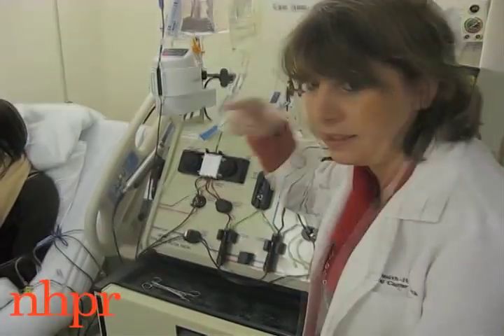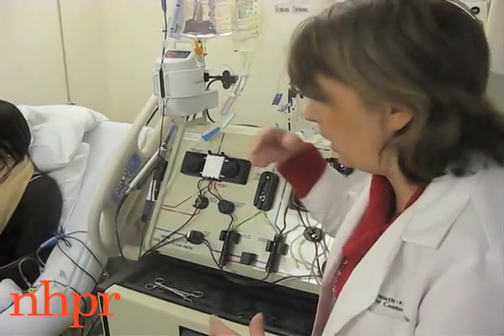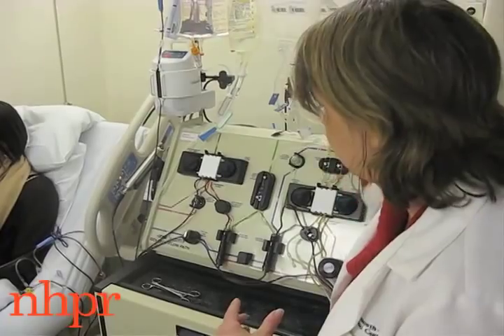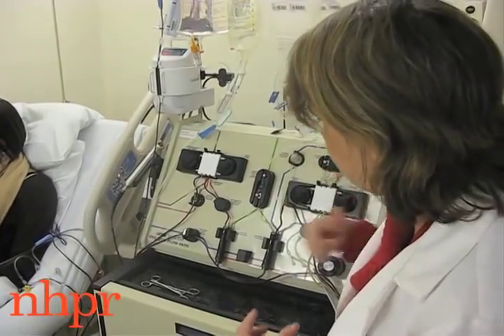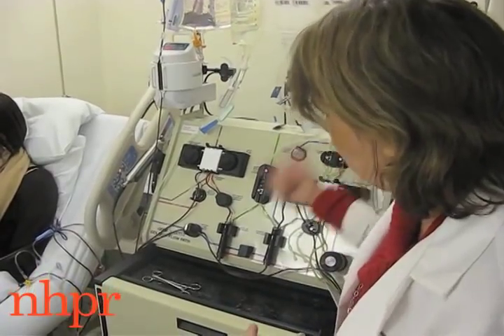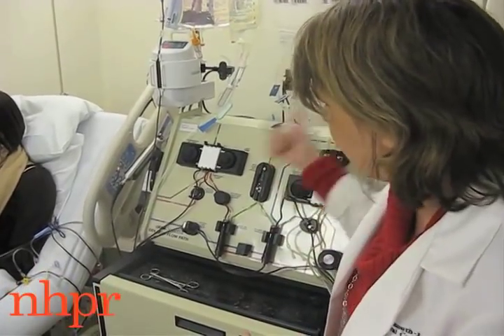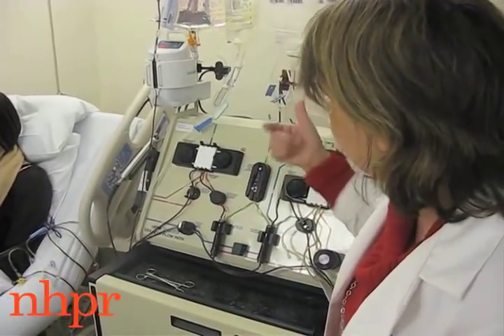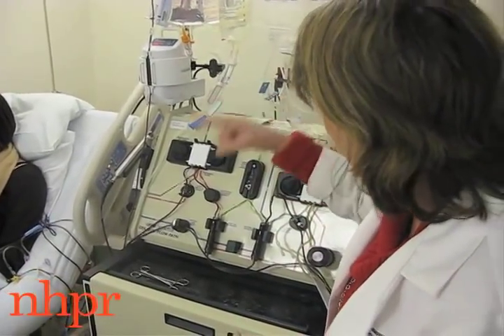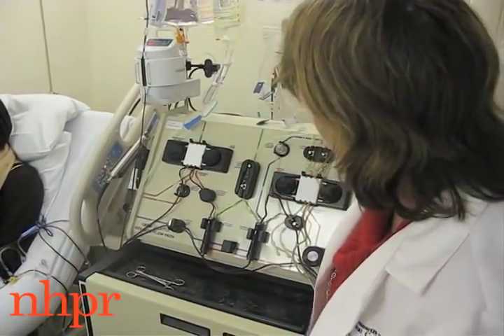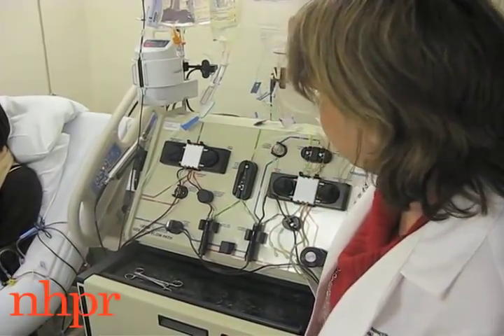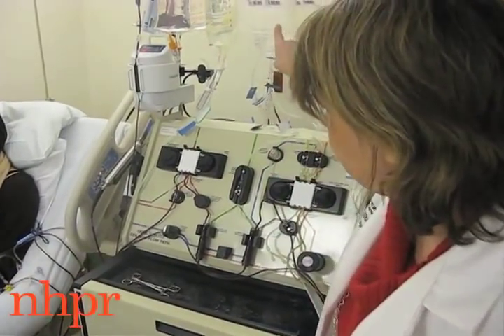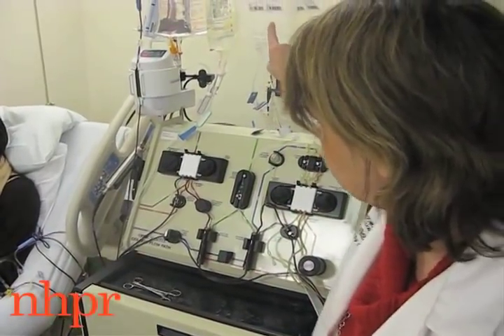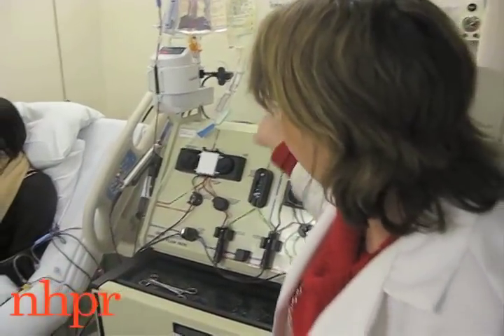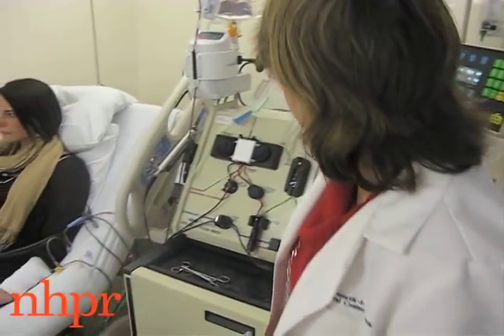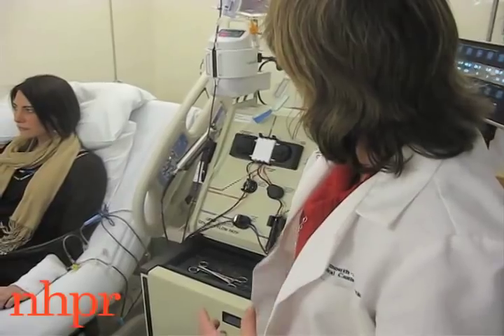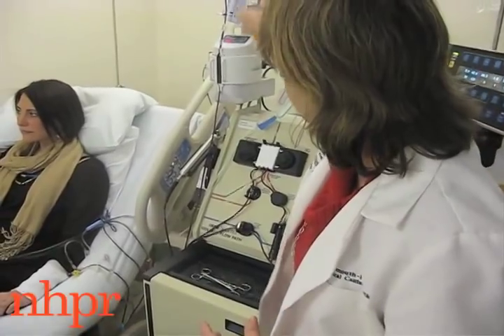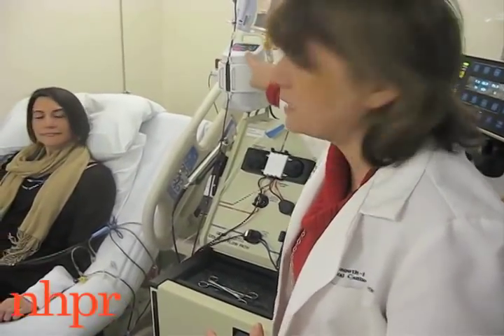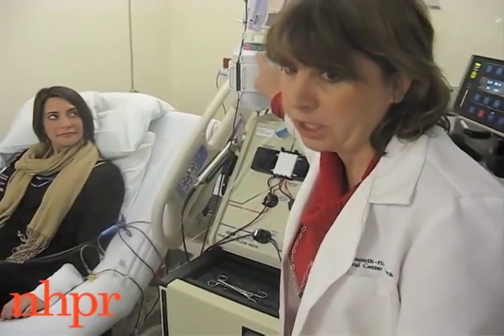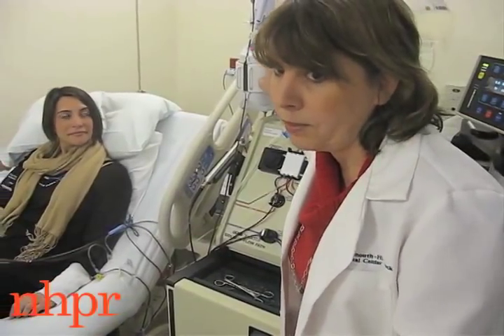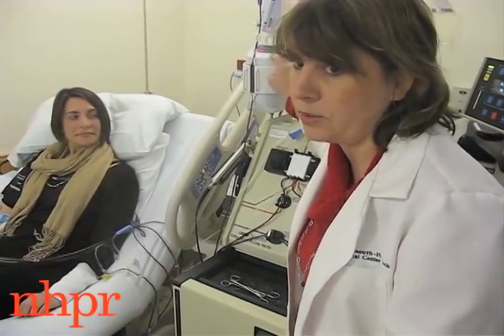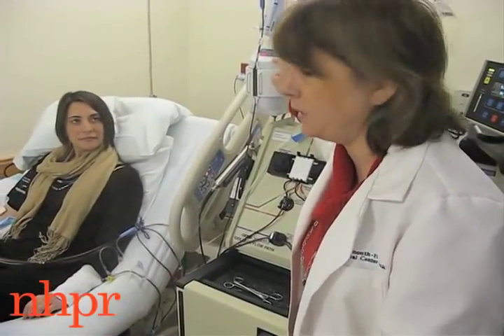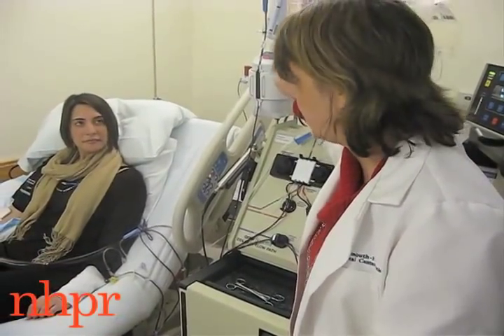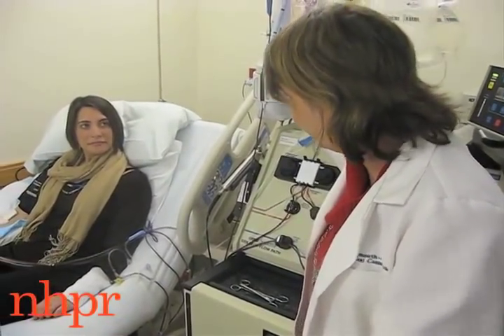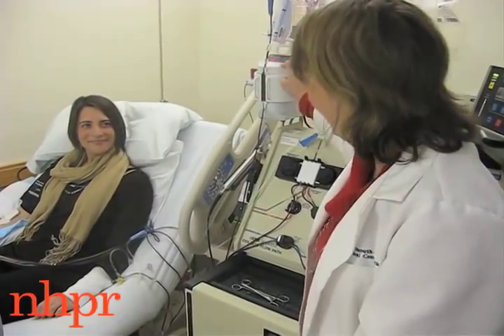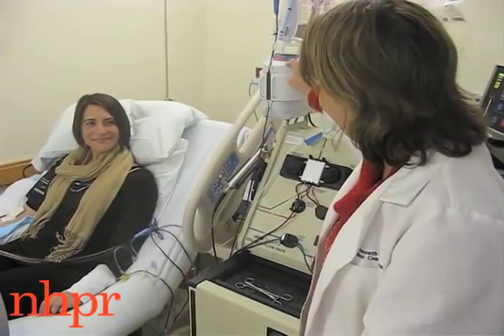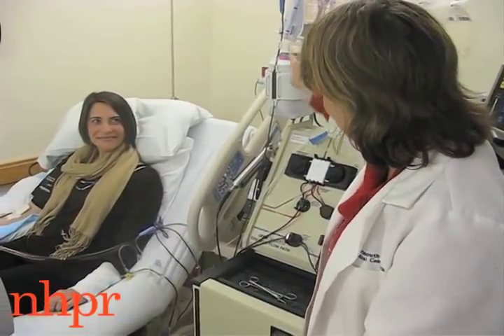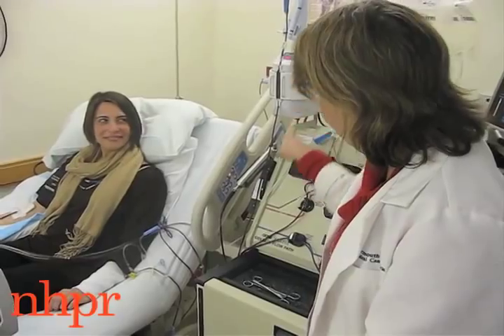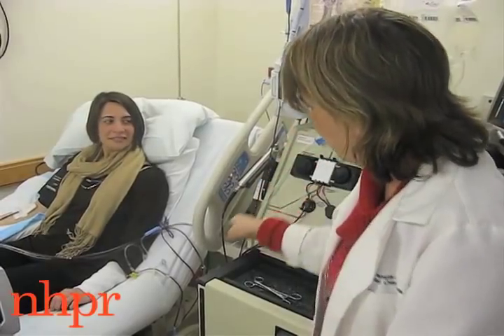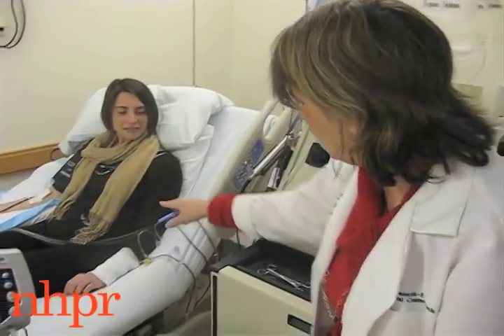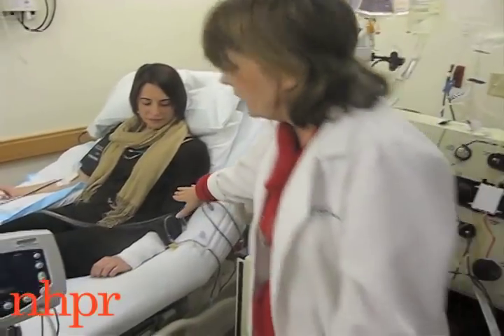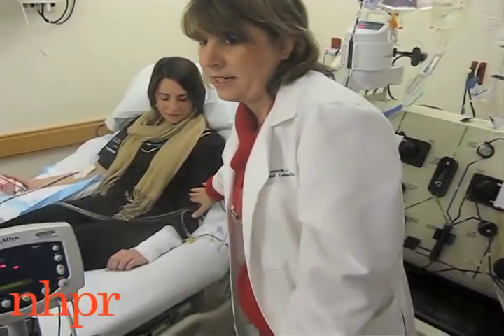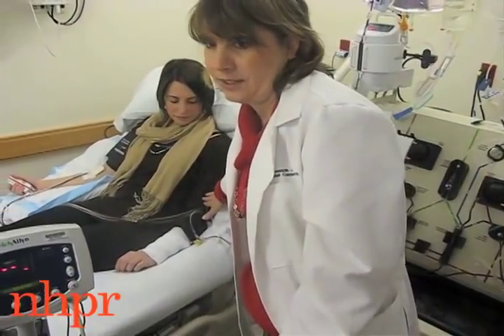As the blood is going through, it's separating it out and collecting the stem cells. This tubing going through here is a blood warmer, so that Emily doesn't get chilled. And then the blood is going back to her through the second IV line.